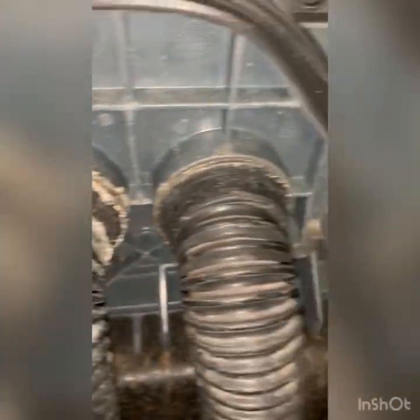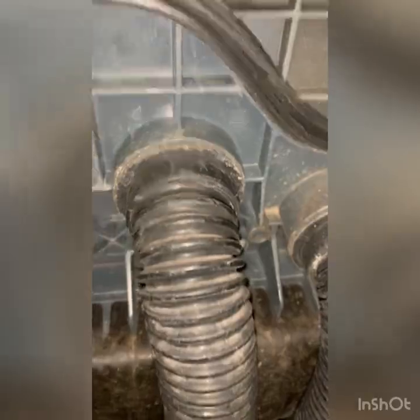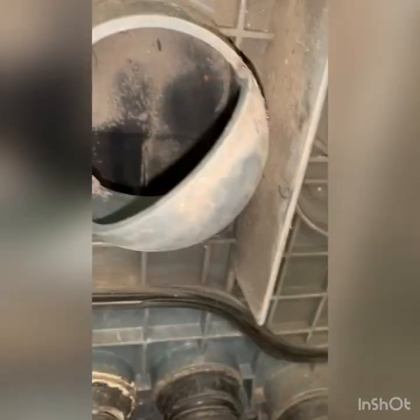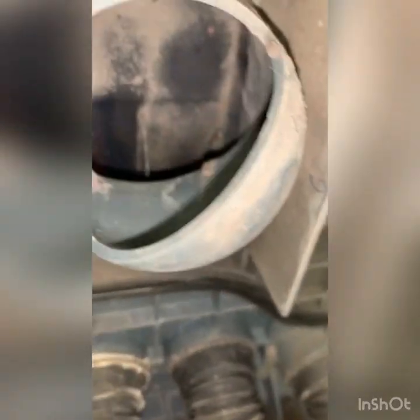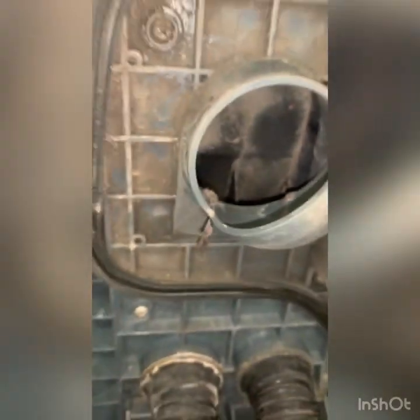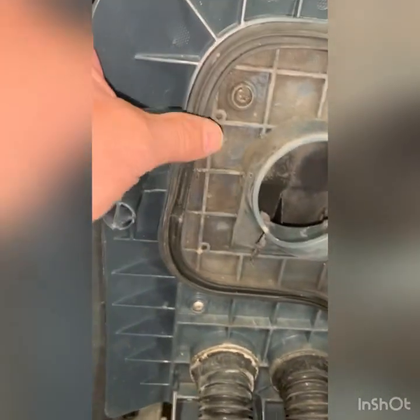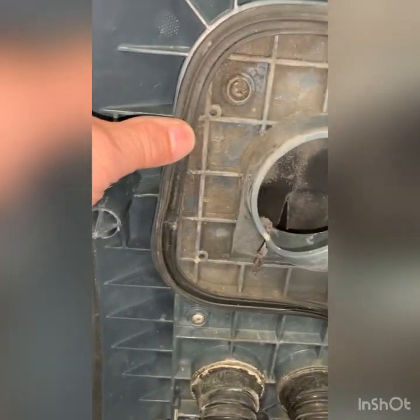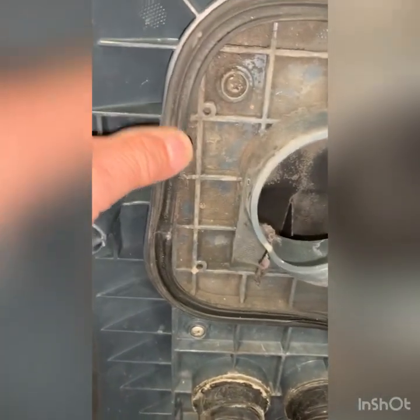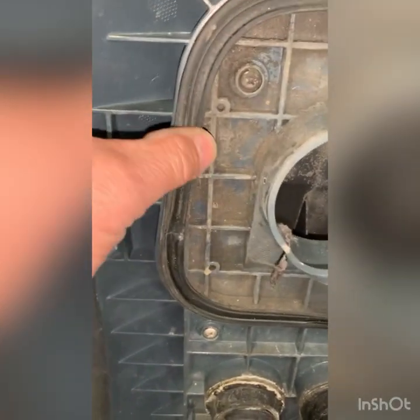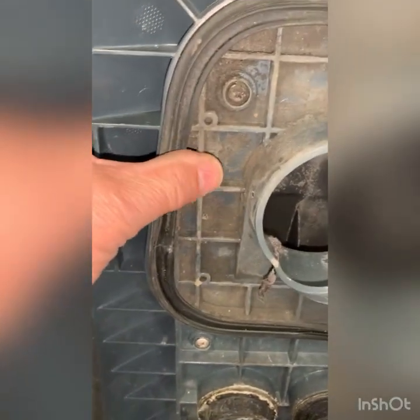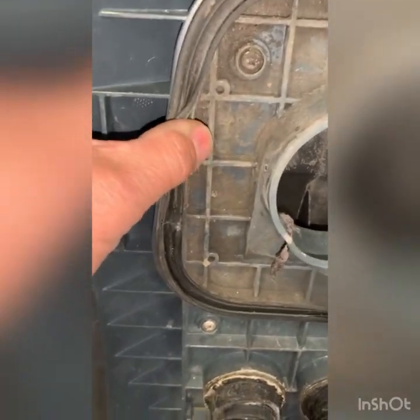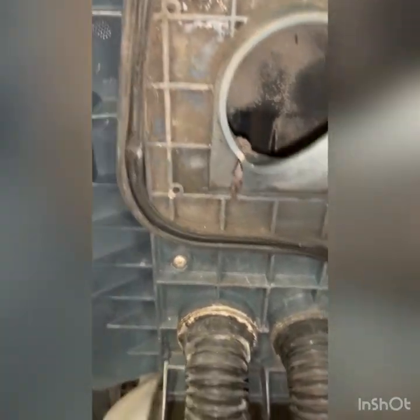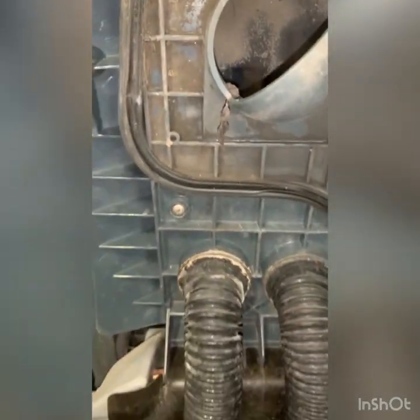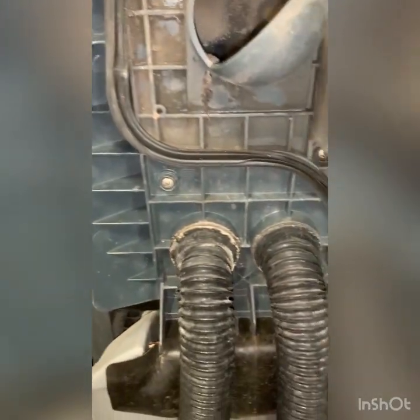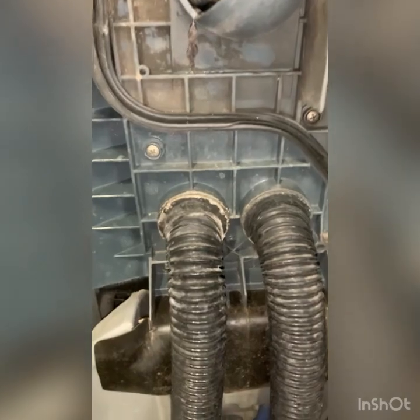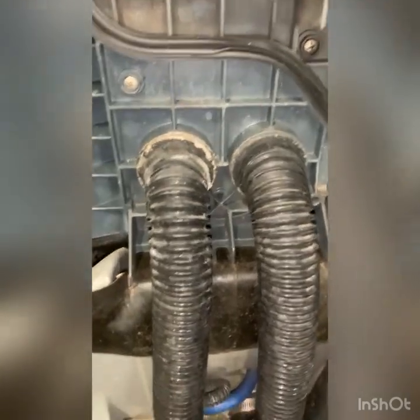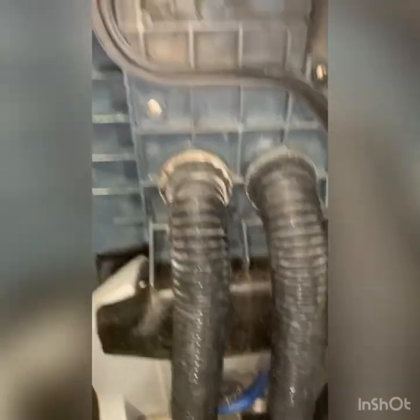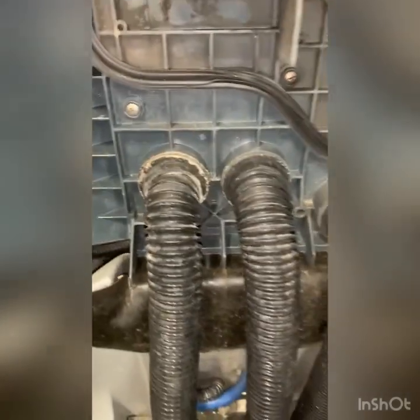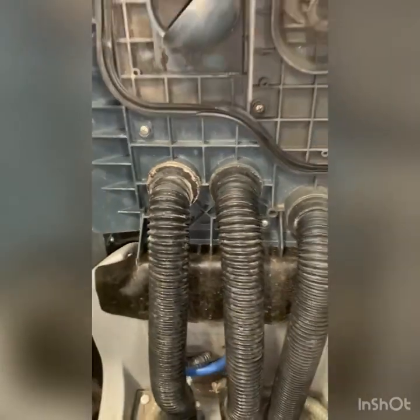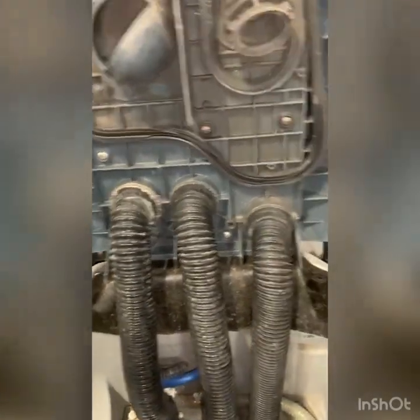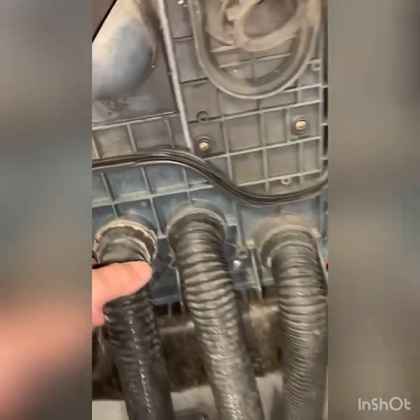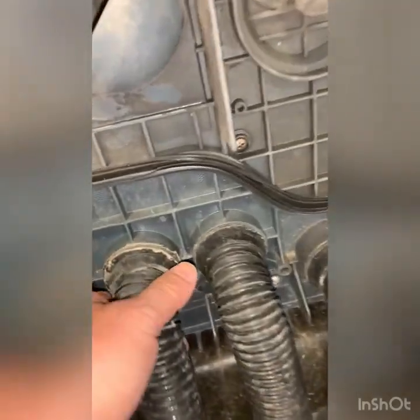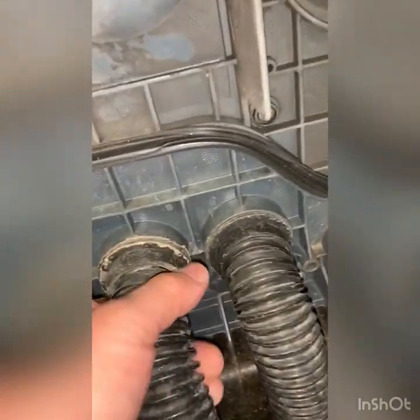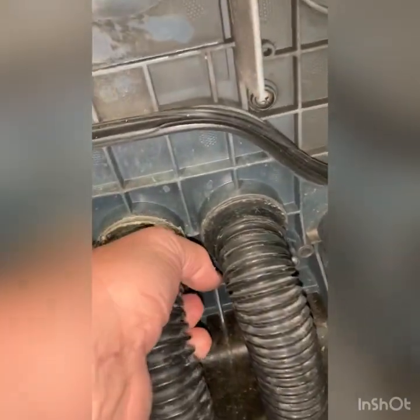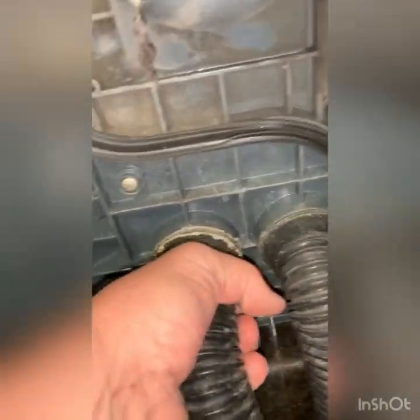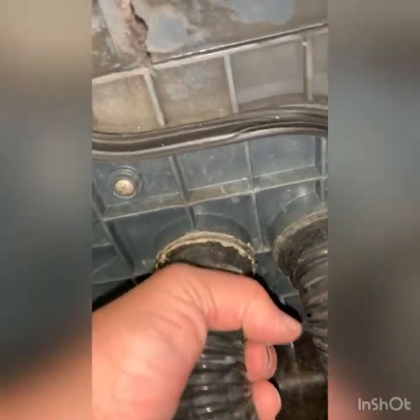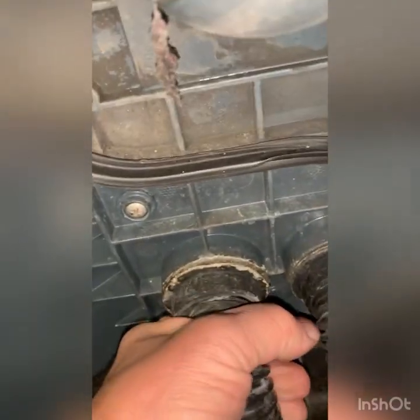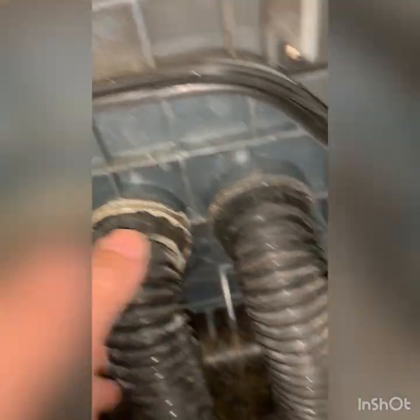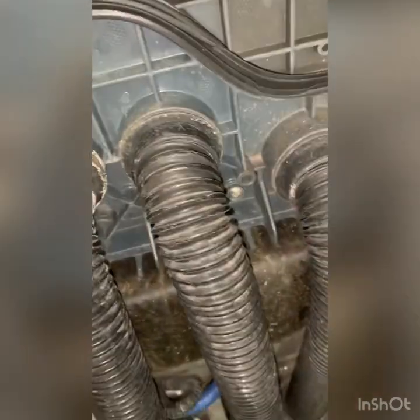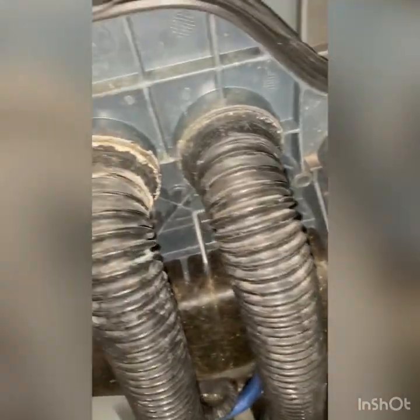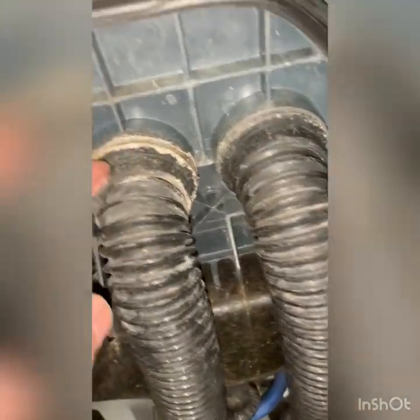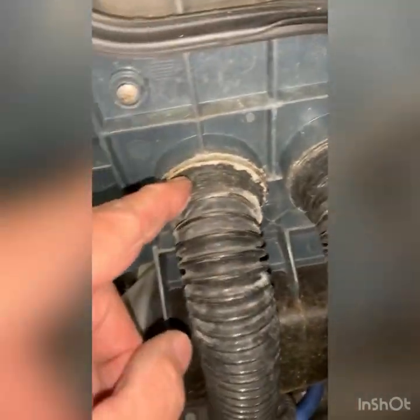It doesn't look like this has been cleaned out. The gasket is completely gone on the recovery lid.